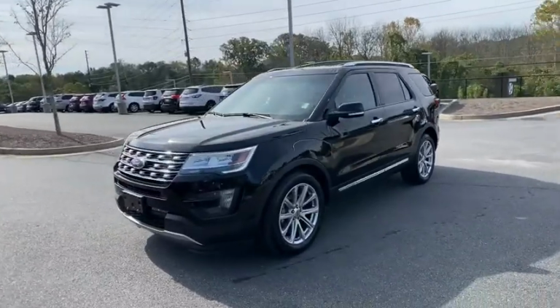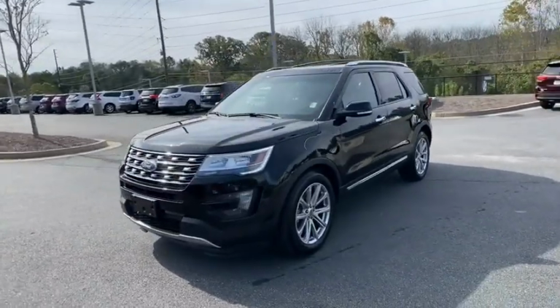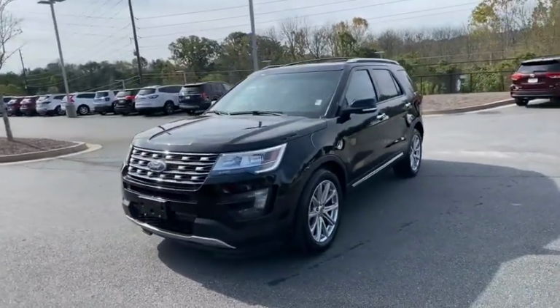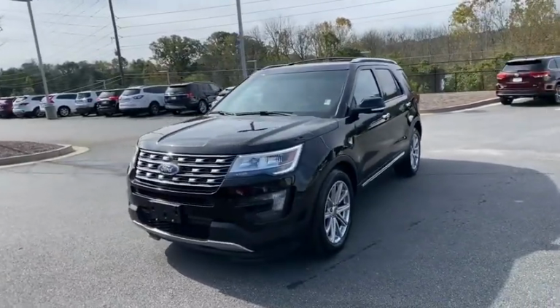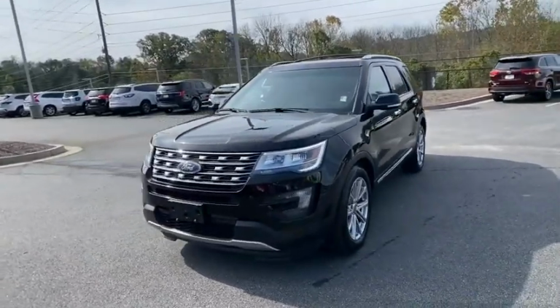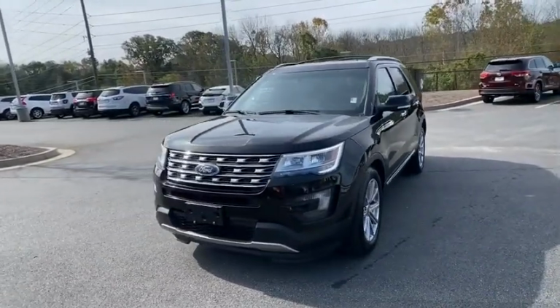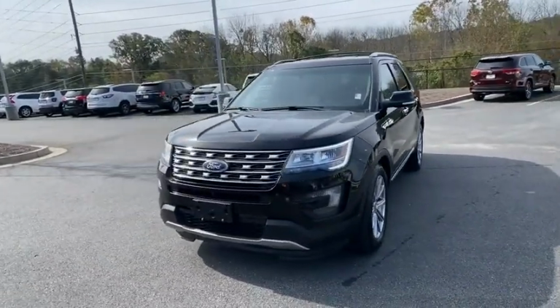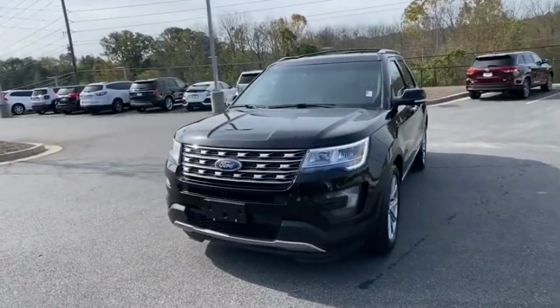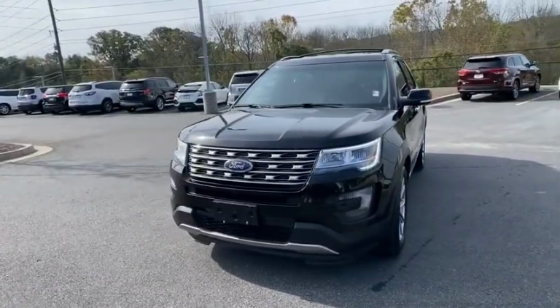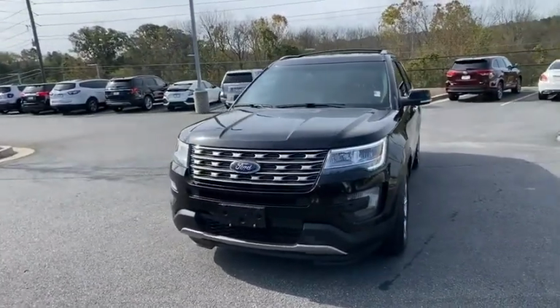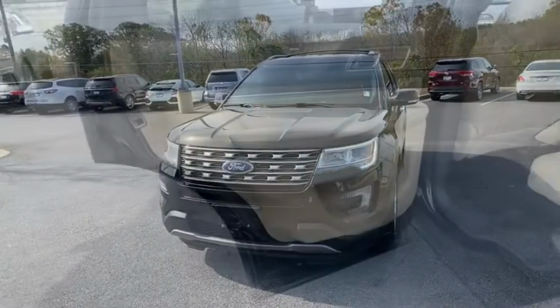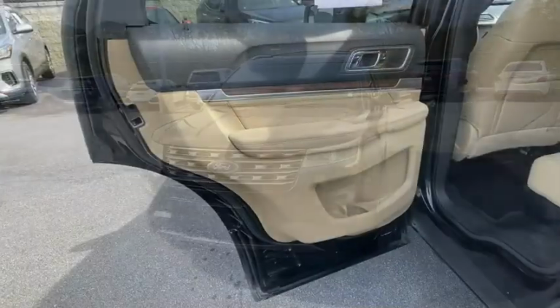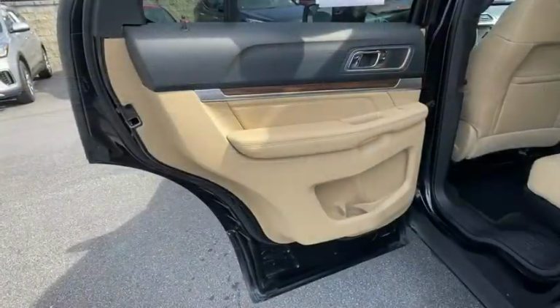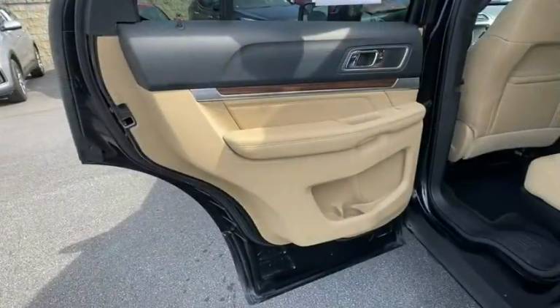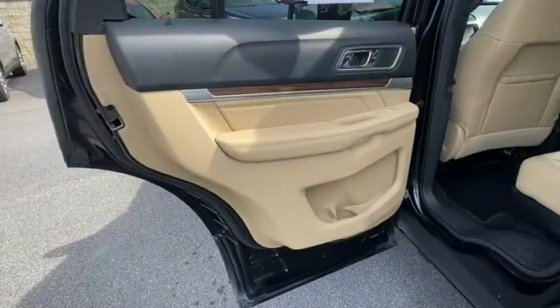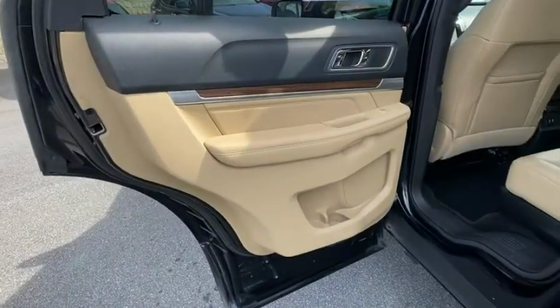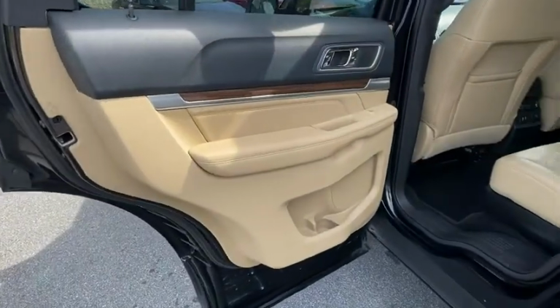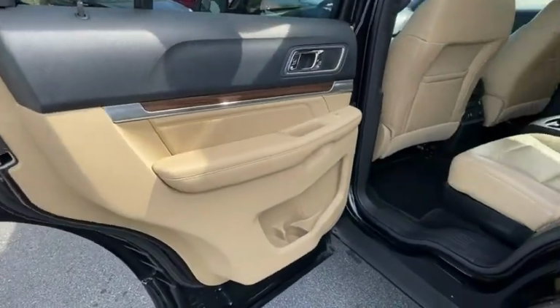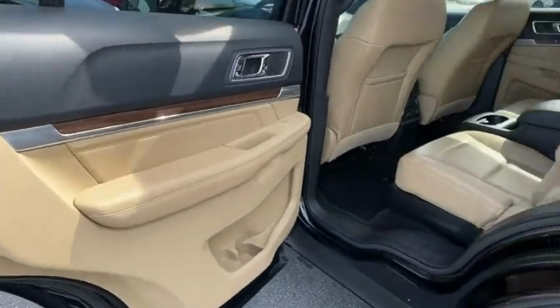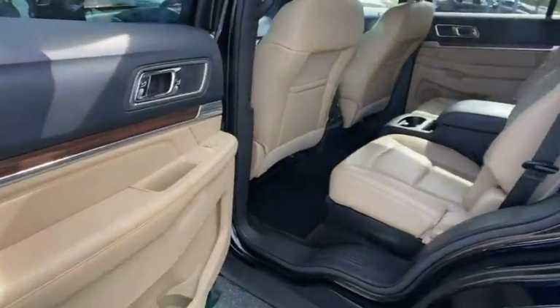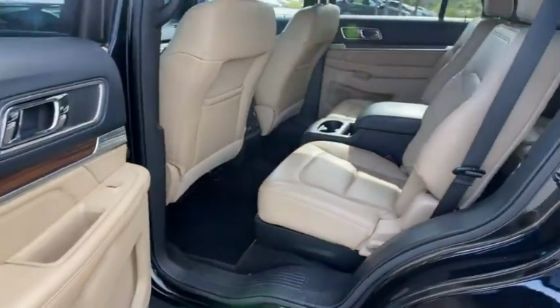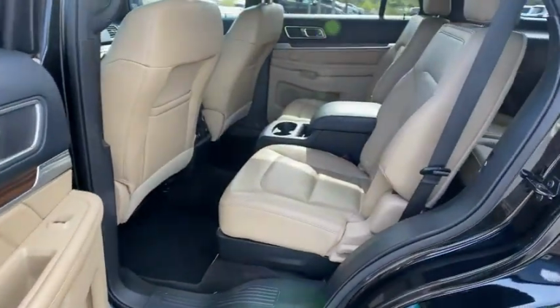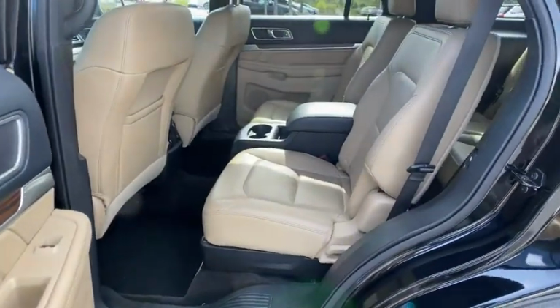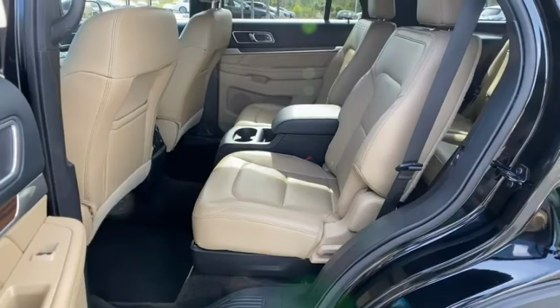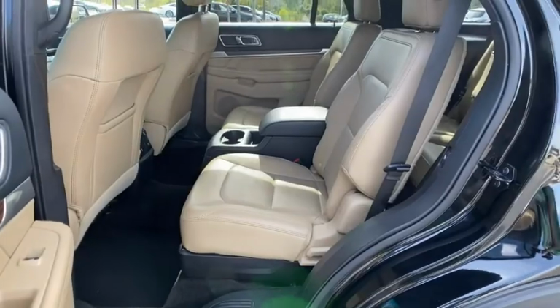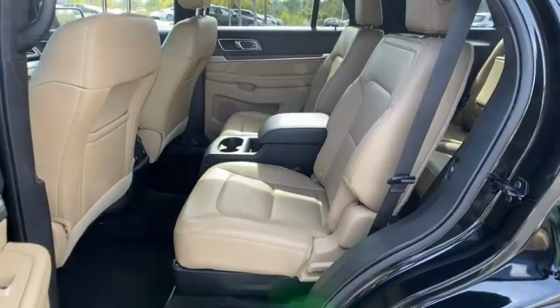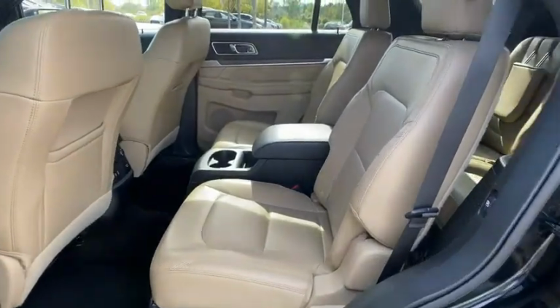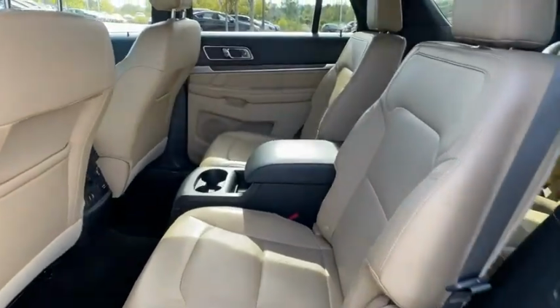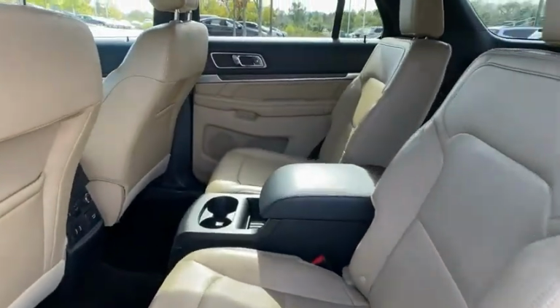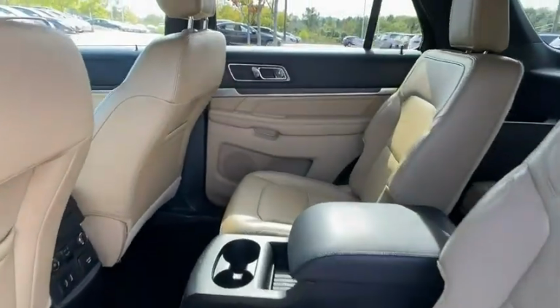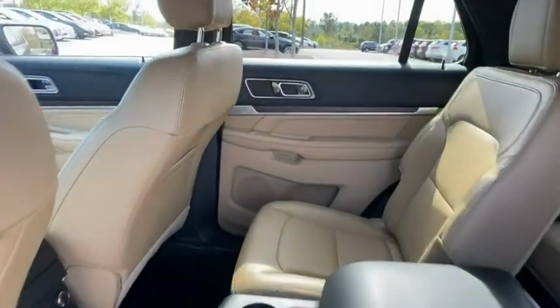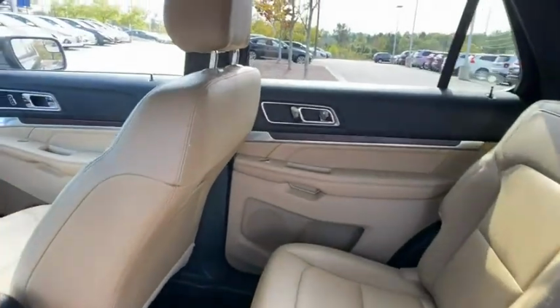Power steering, alloy wheels, four-wheel disc brakes, universal garage door opener, electronic stability control, compass, power windows, fog lights, heated steering wheel, rear window defroster.